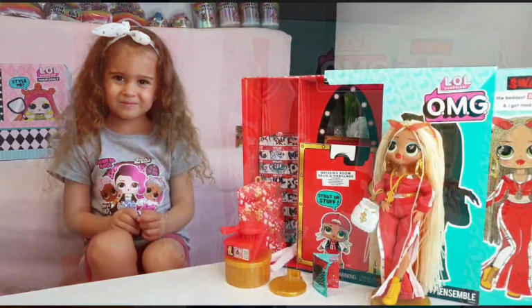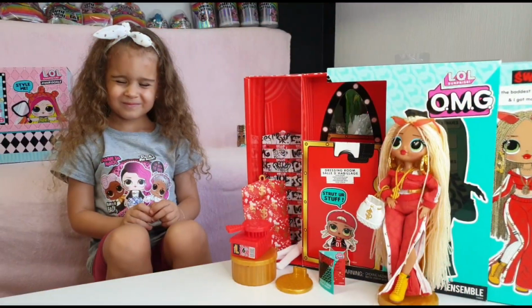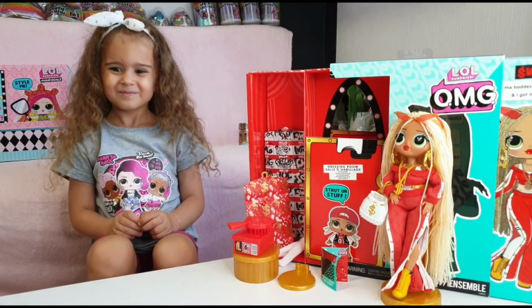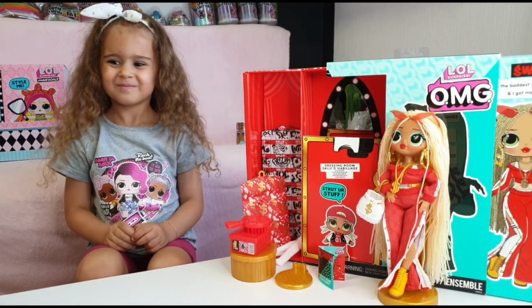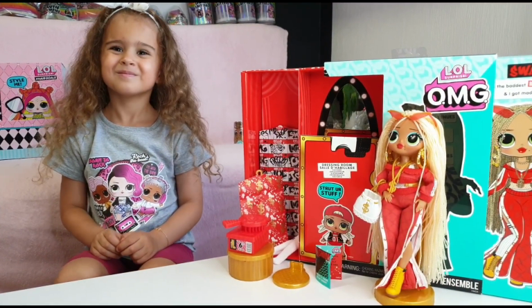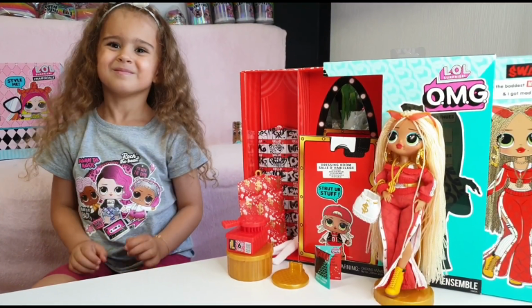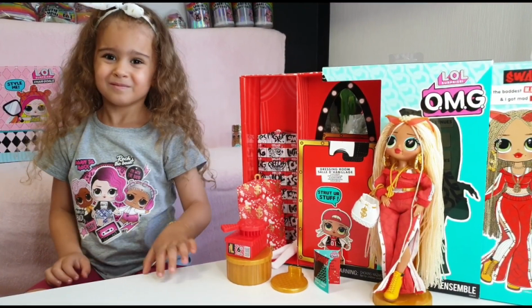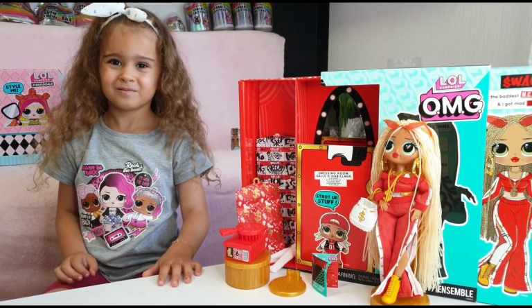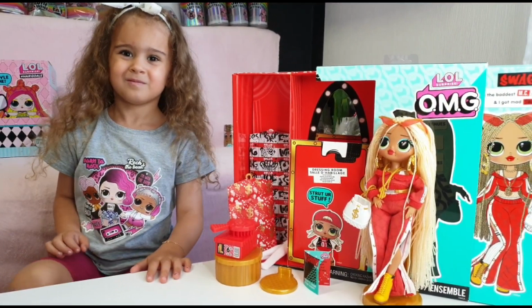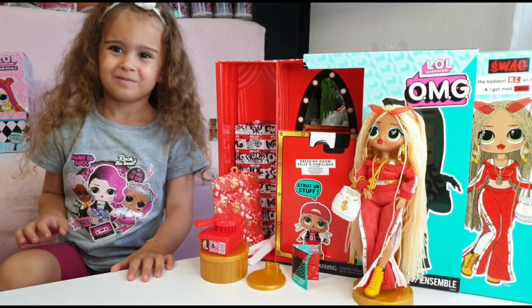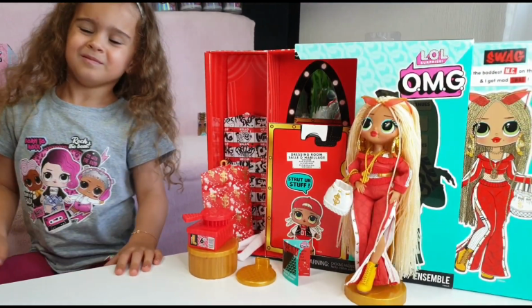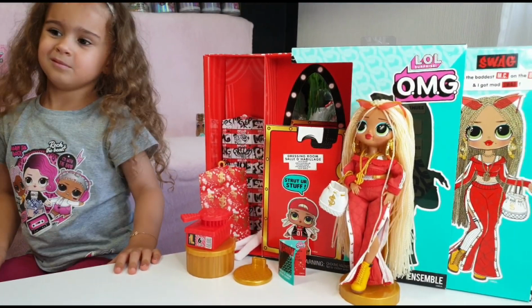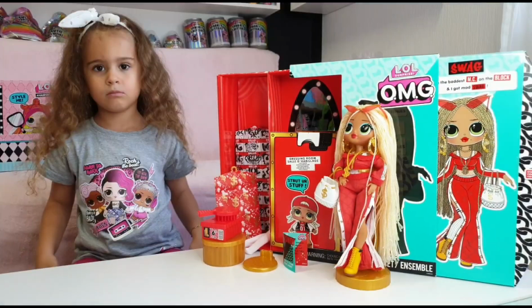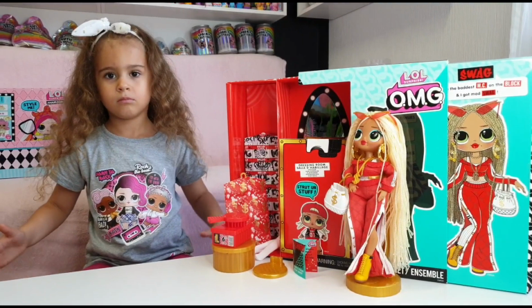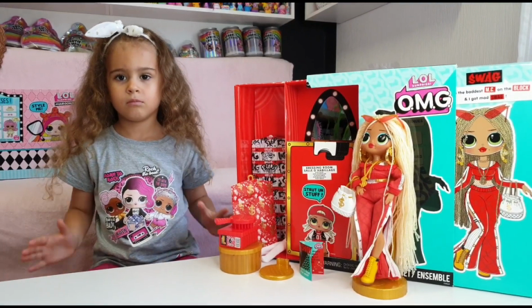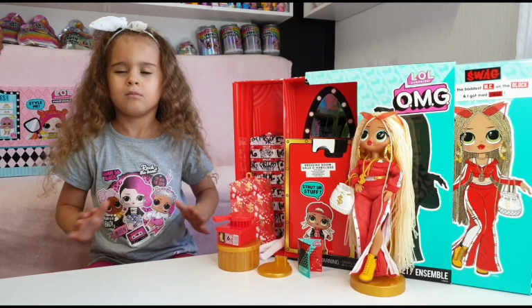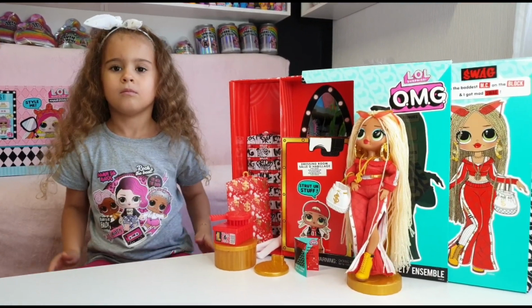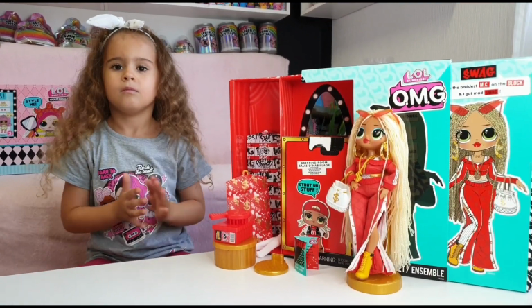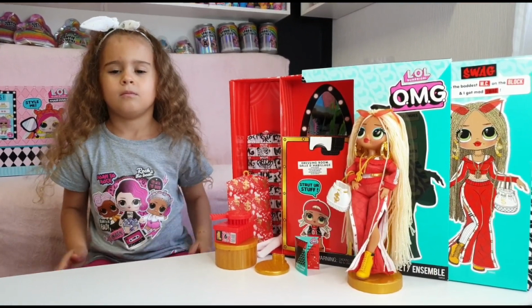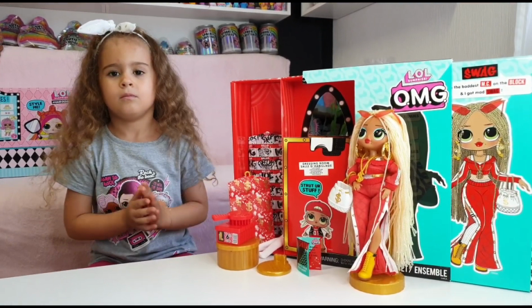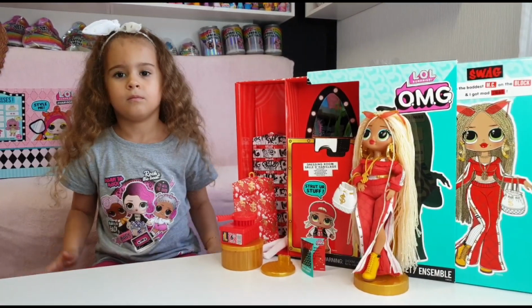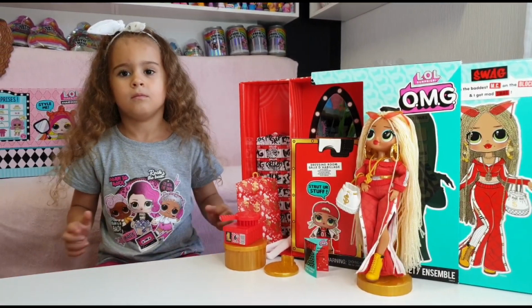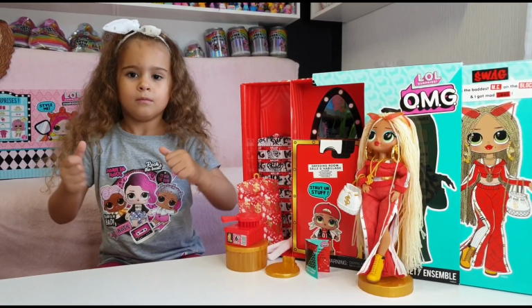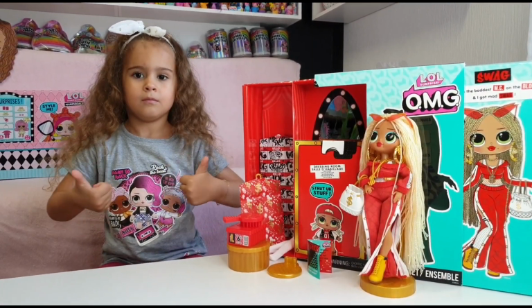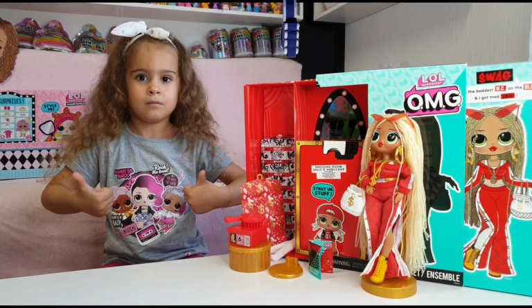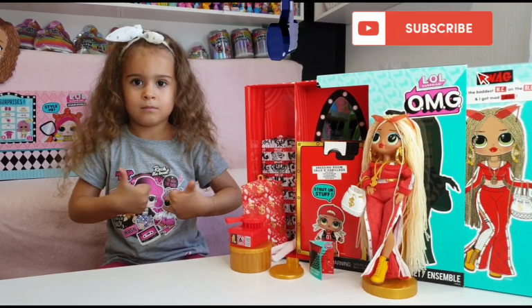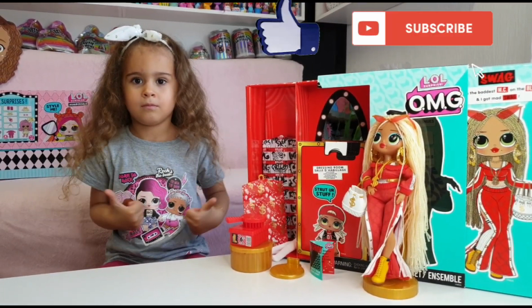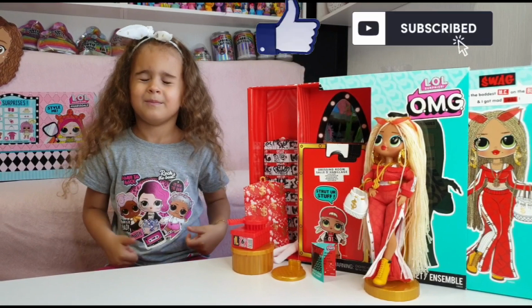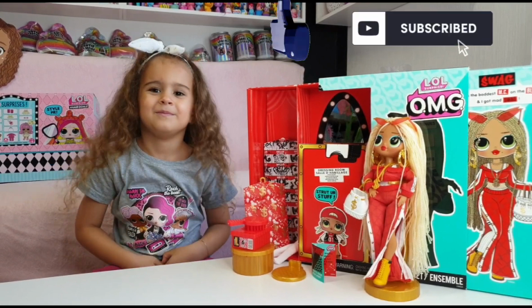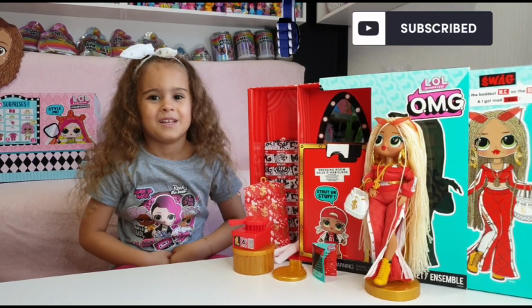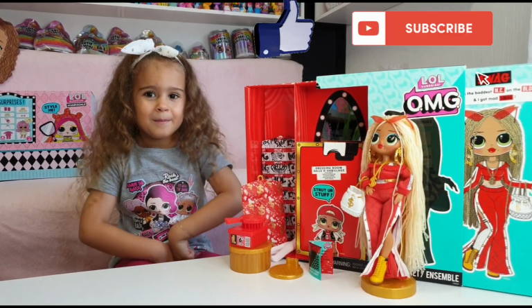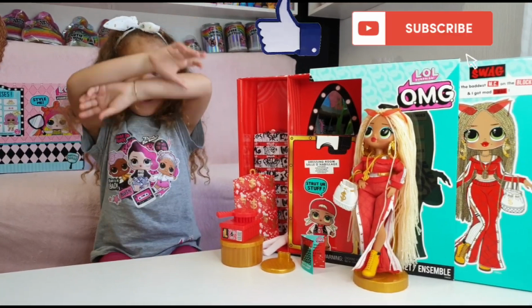Tanya, do you like your new LOL doll? Yeah, she is really cool! Okay guys, so this was it for today. Don't forget to like, subscribe, comment down below, and we will see you tomorrow. Bye guys, bye!